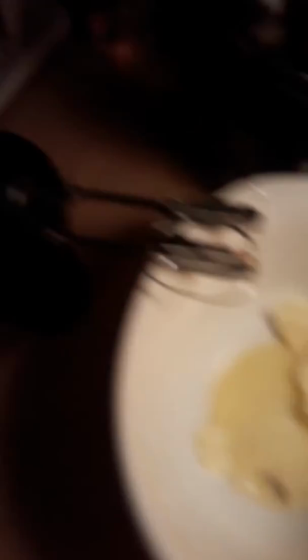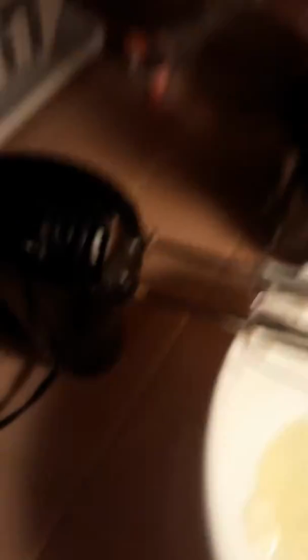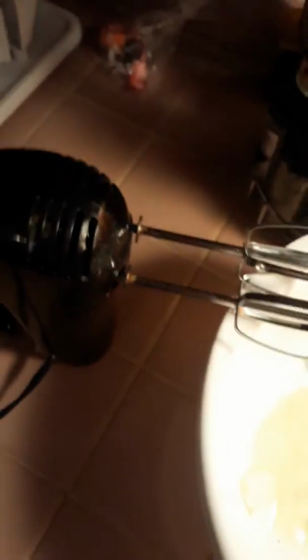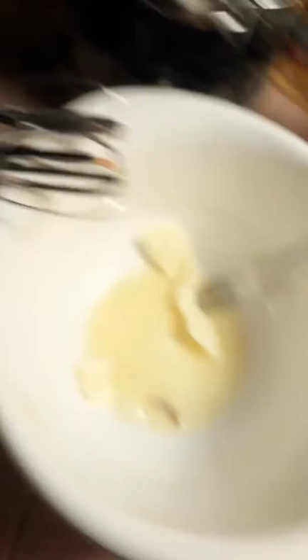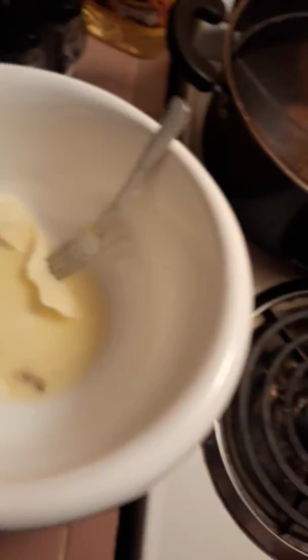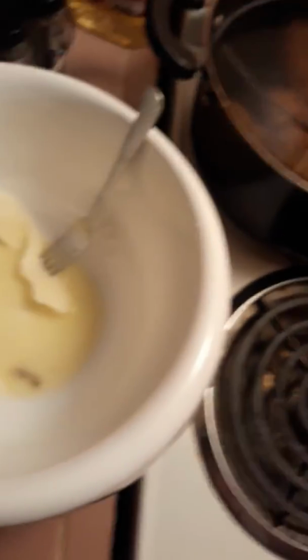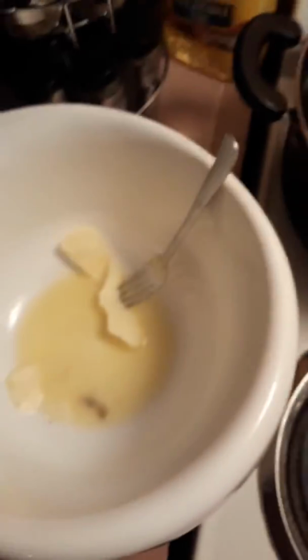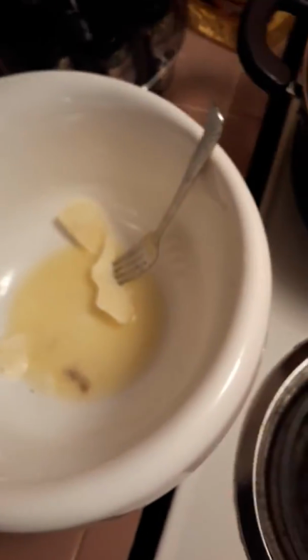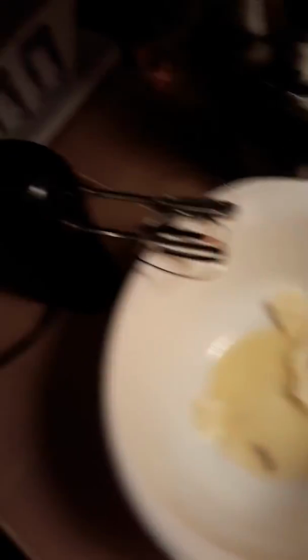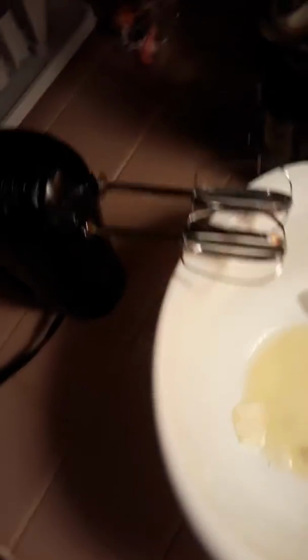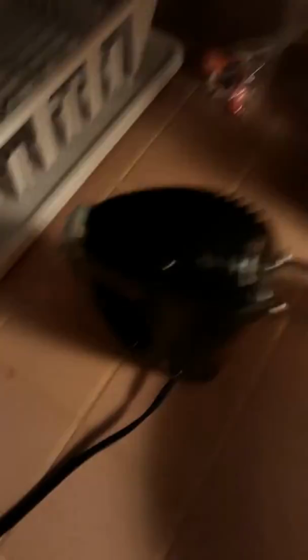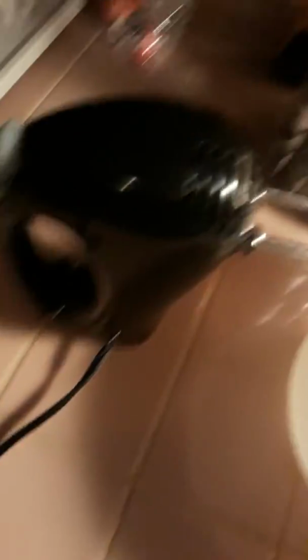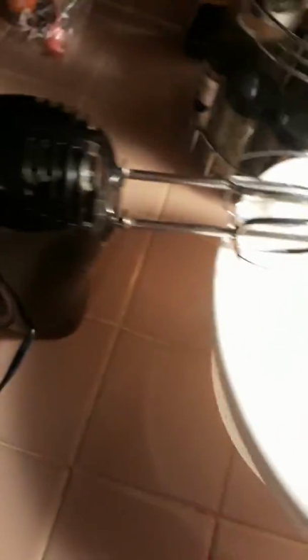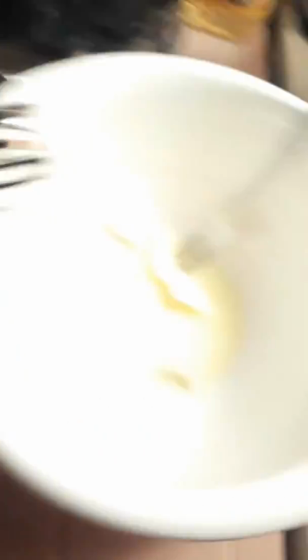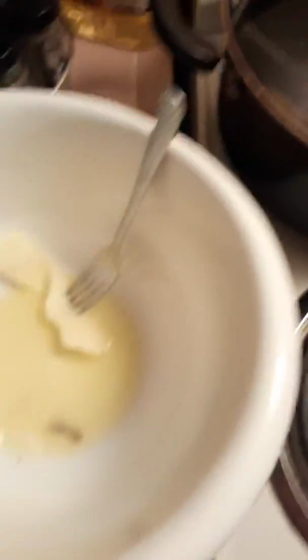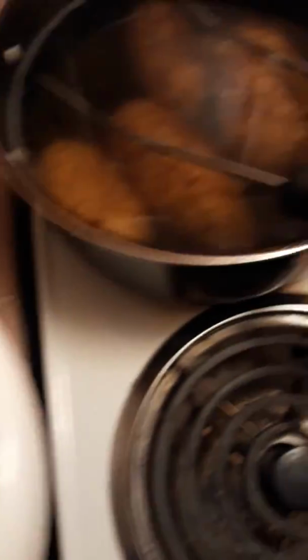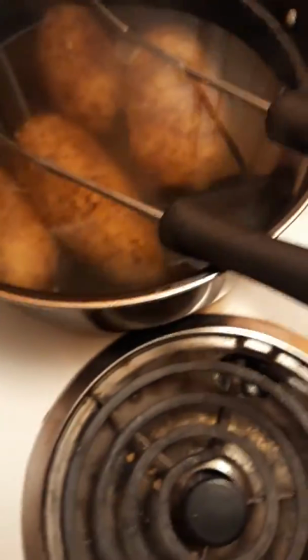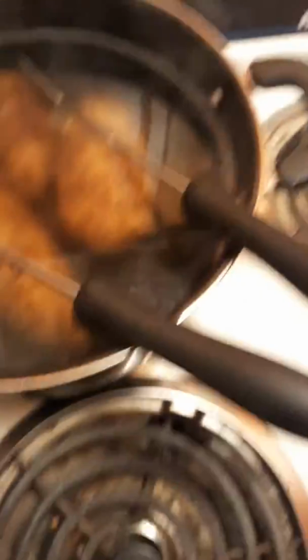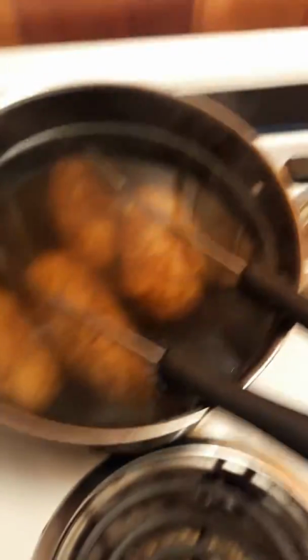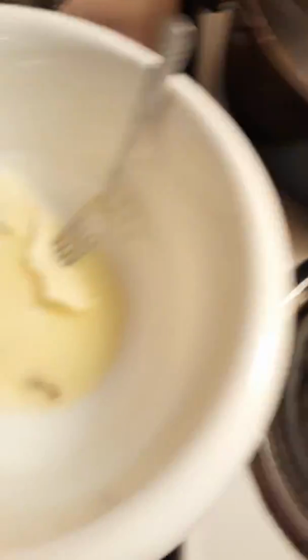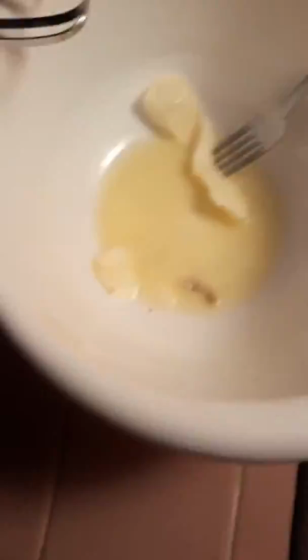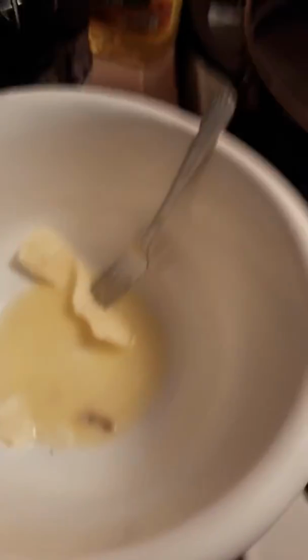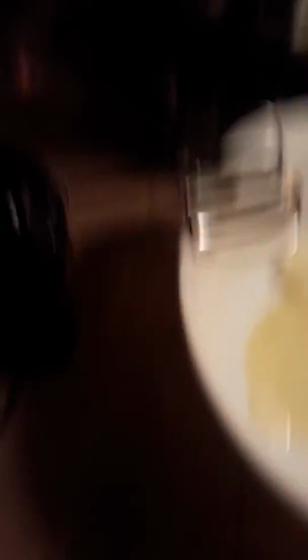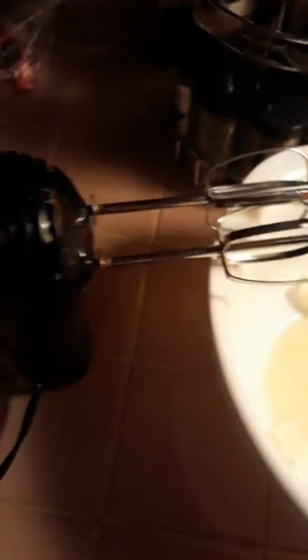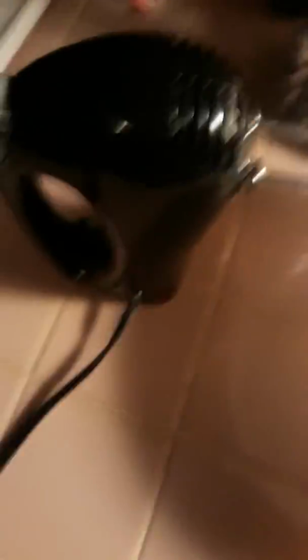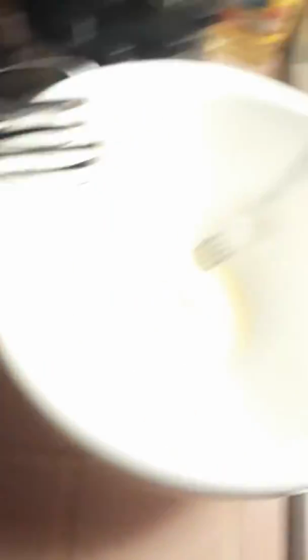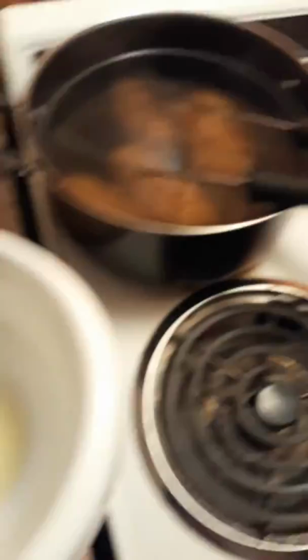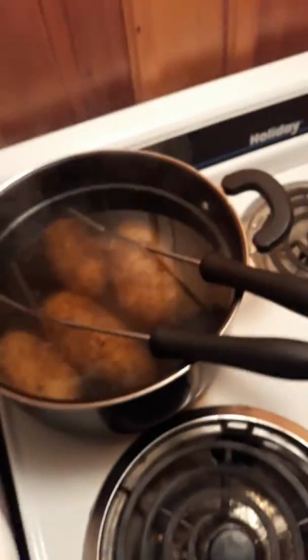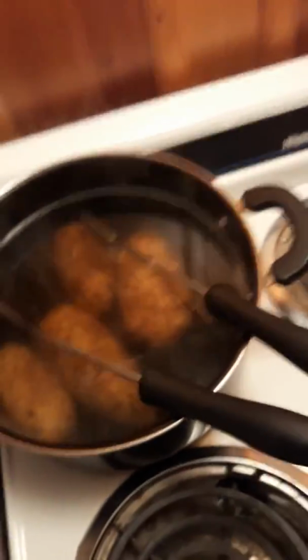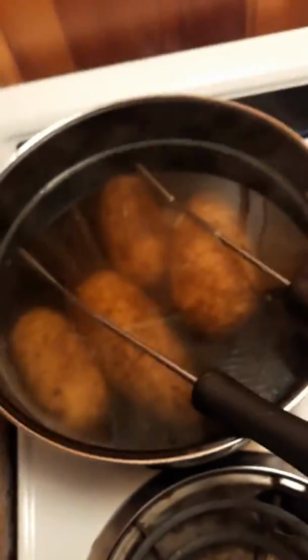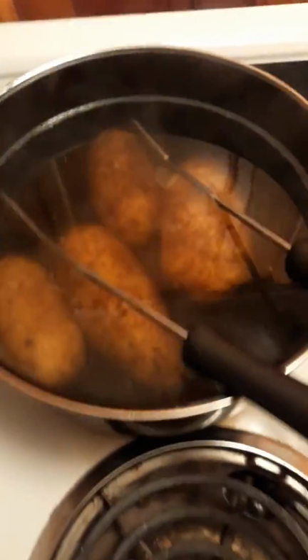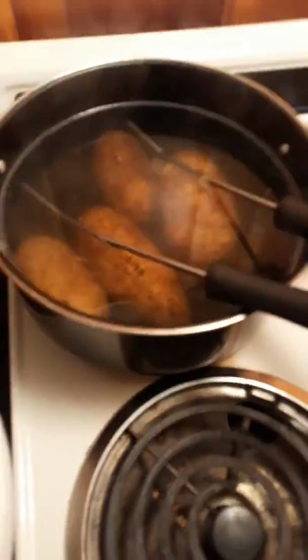You start blending and beat them down with the fork so you don't tear up your machine. Once you get them down with the fork, just use this and blend it all together, season it however you like.